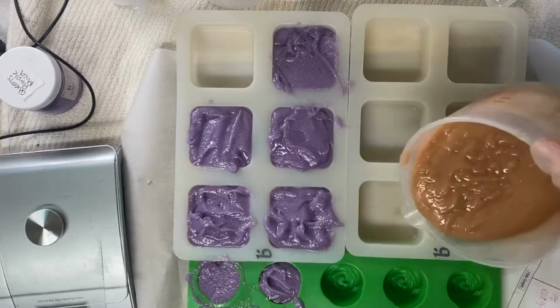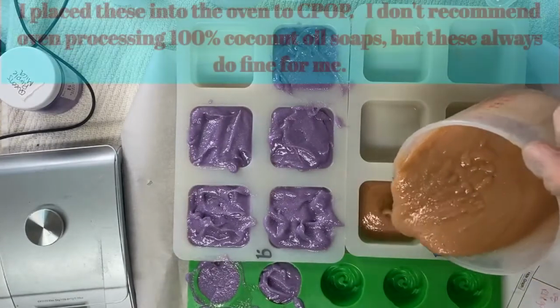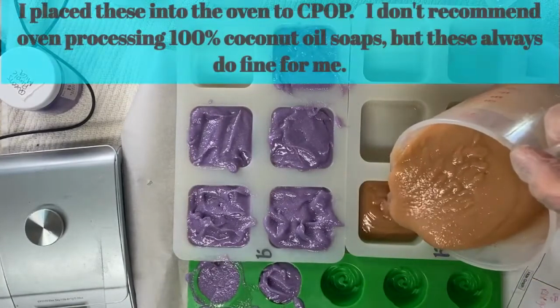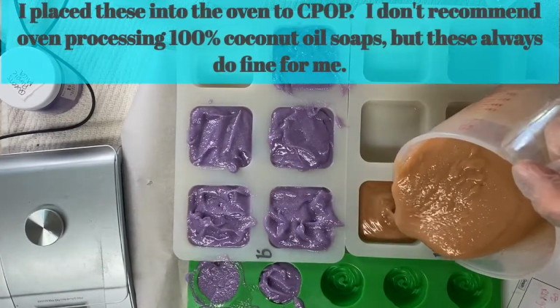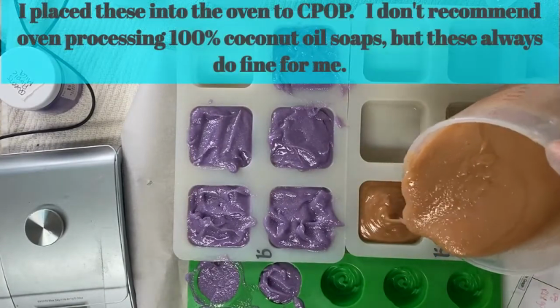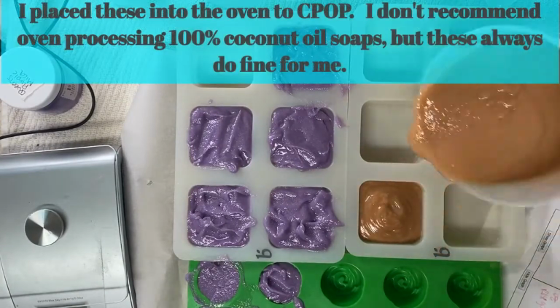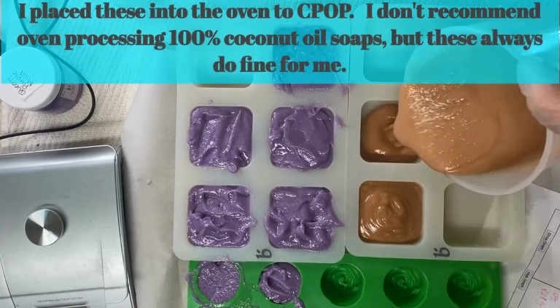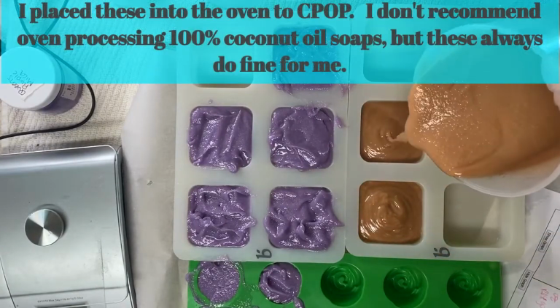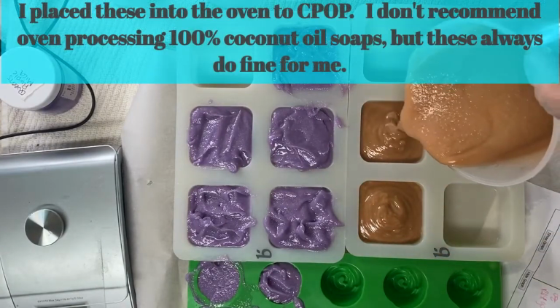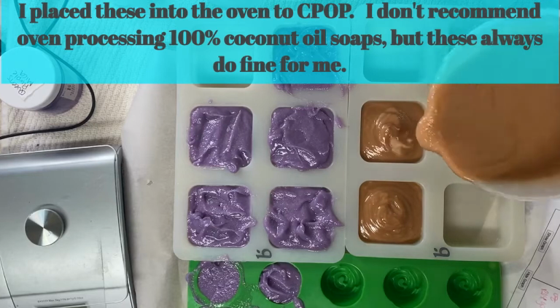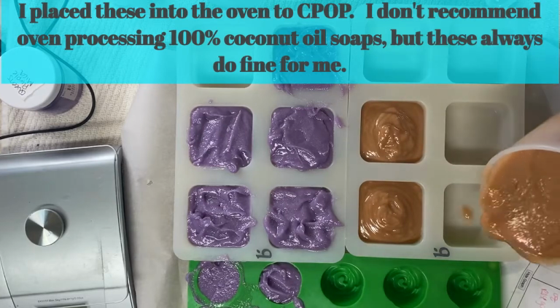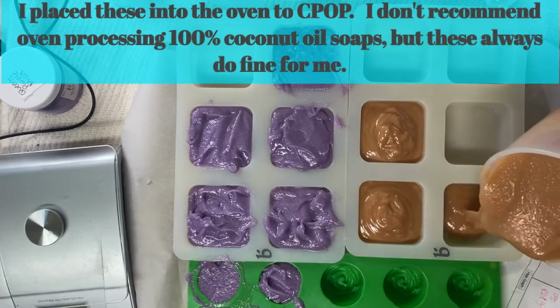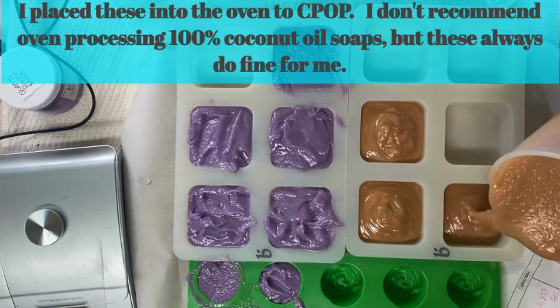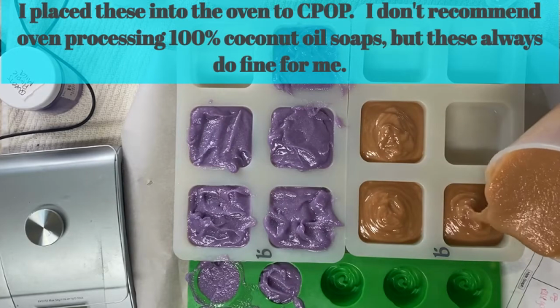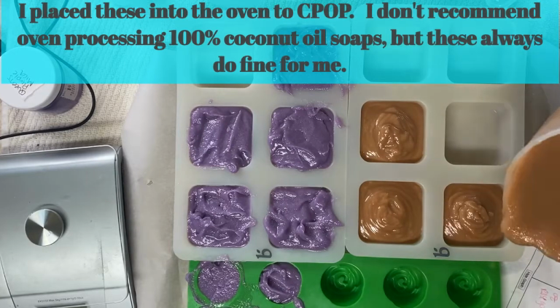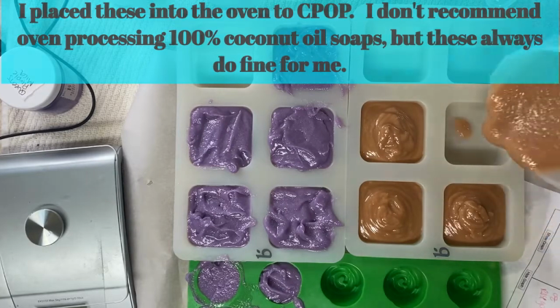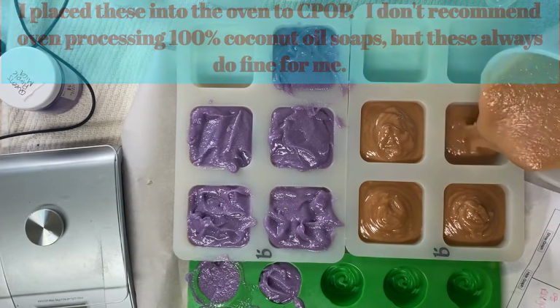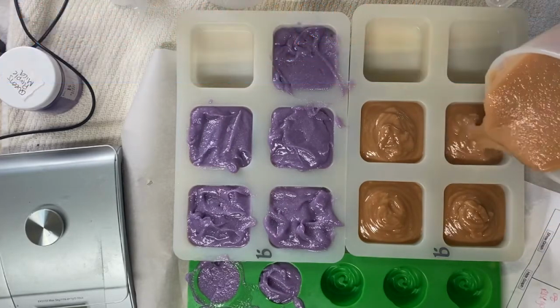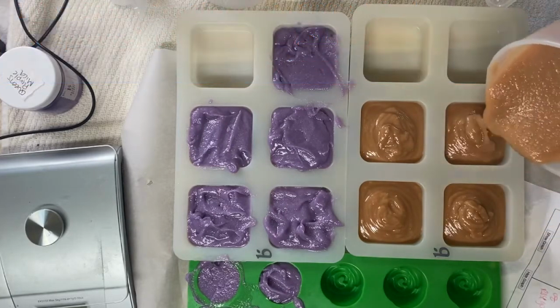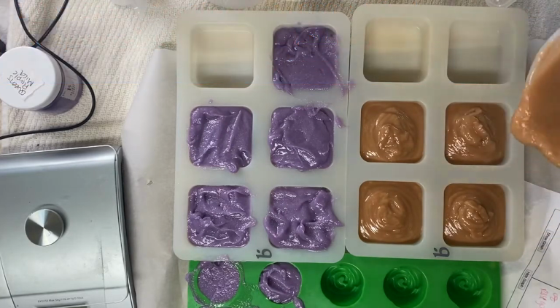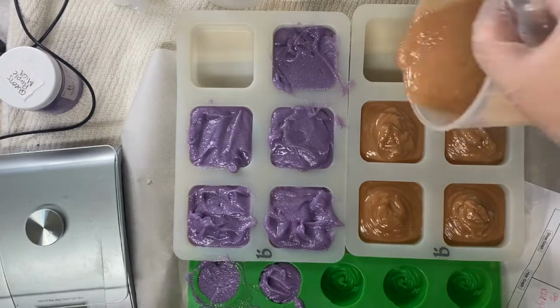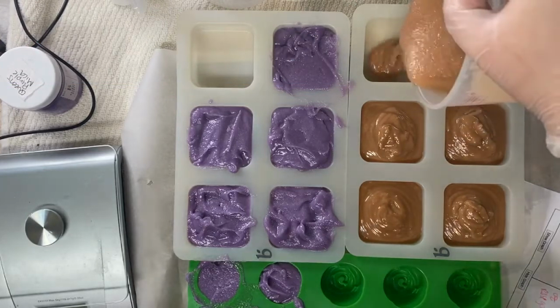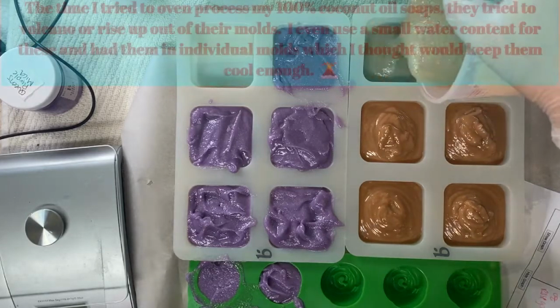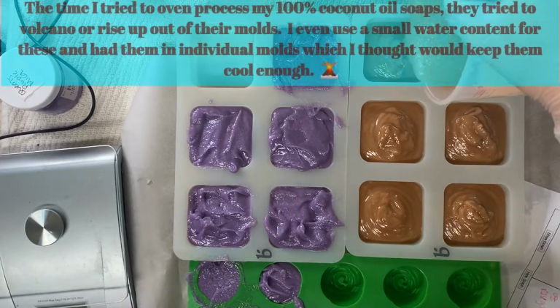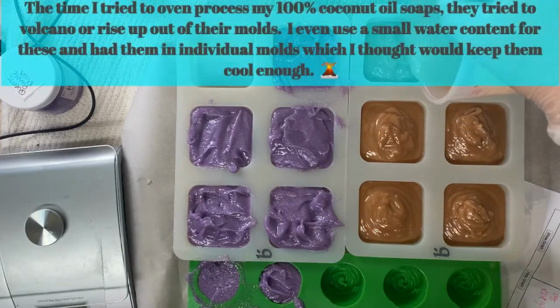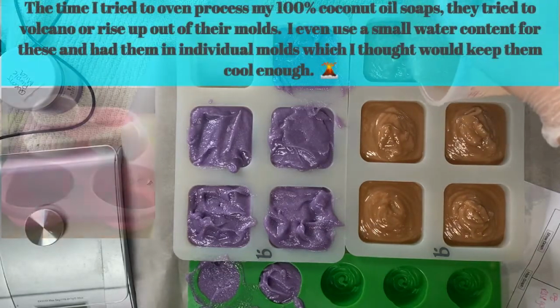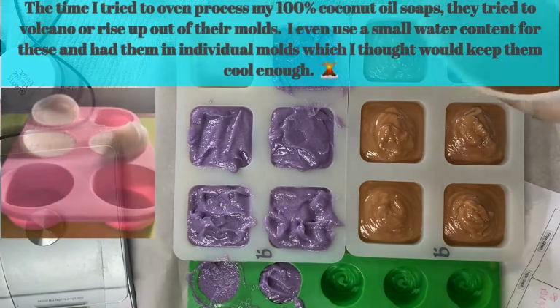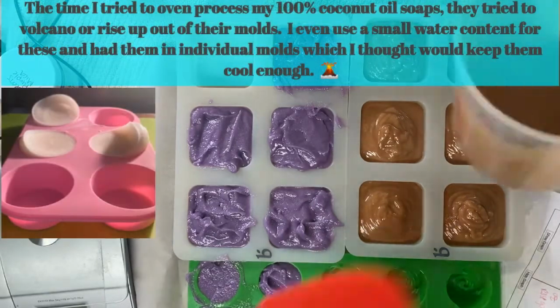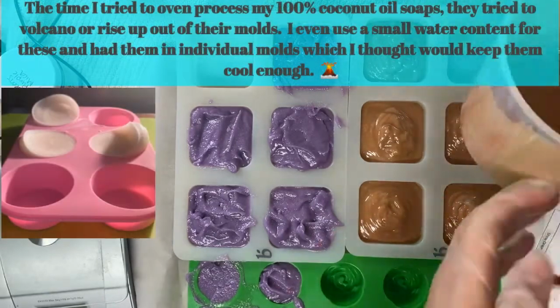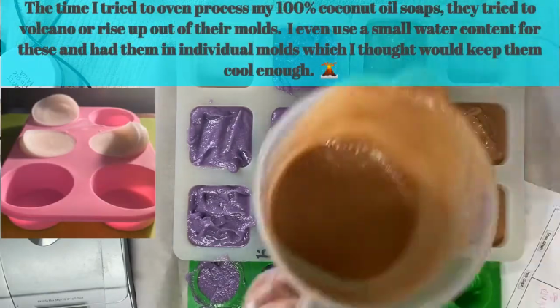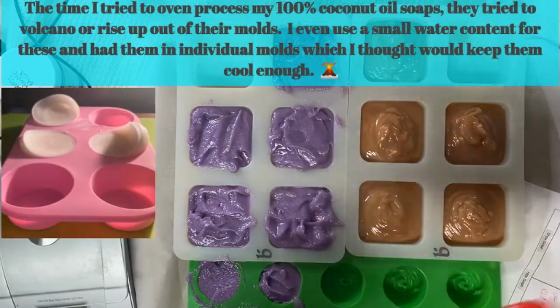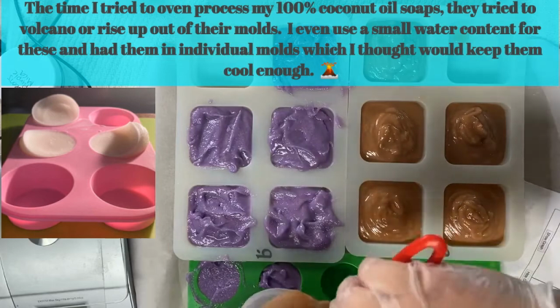I placed these into the oven to see gel. I don't recommend oven processing 100% coconut oil soaps, but these always do fine for me. Here's a picture of why I don't oven process 100% coconut oil soaps.